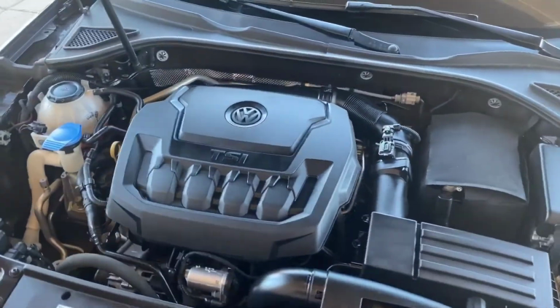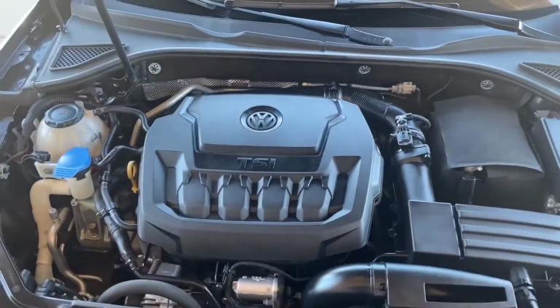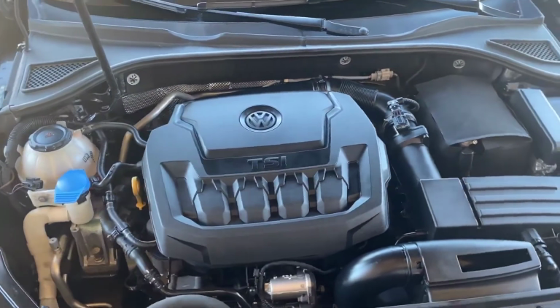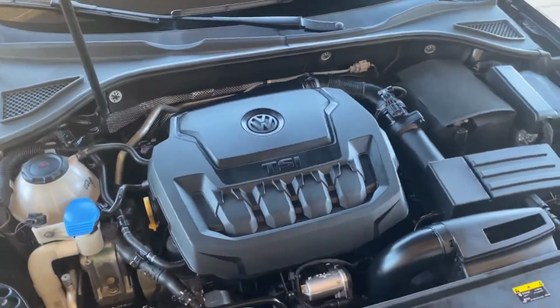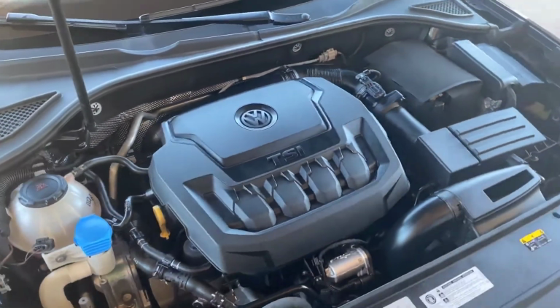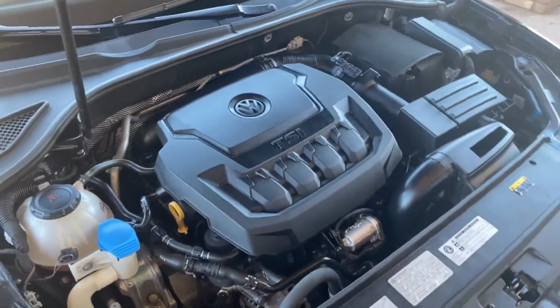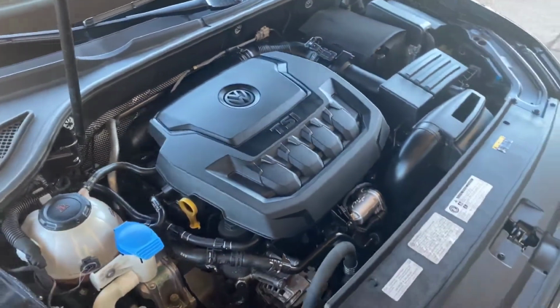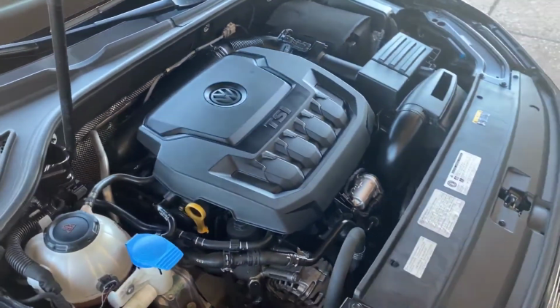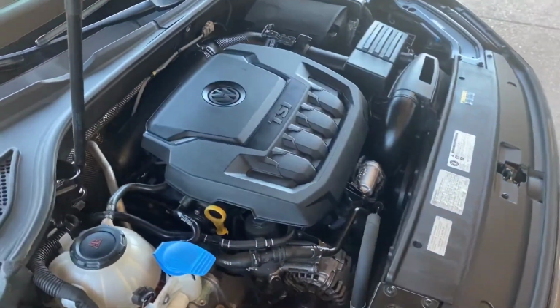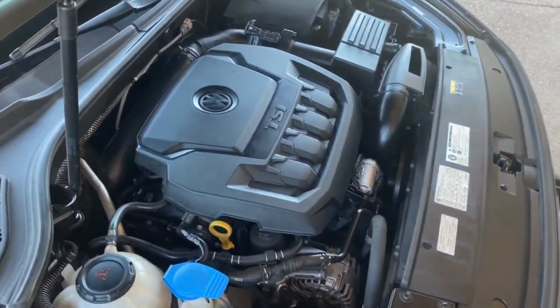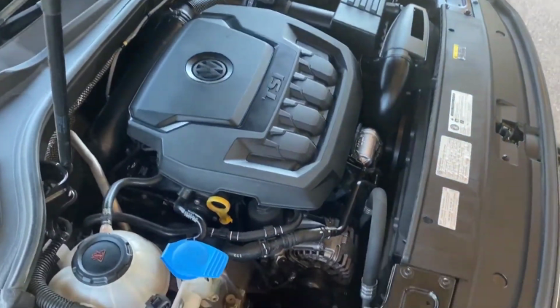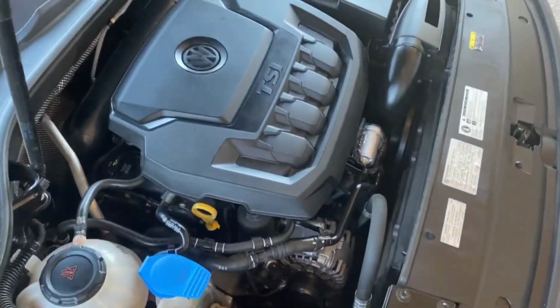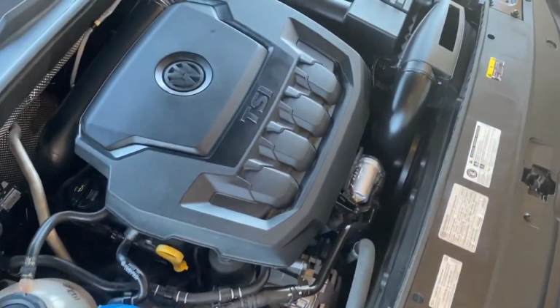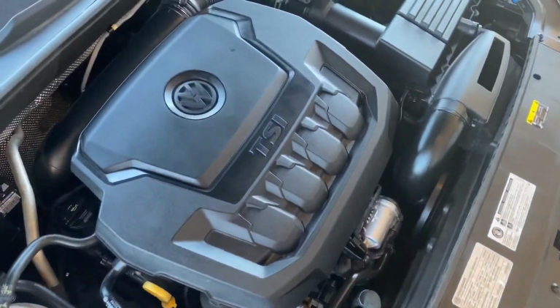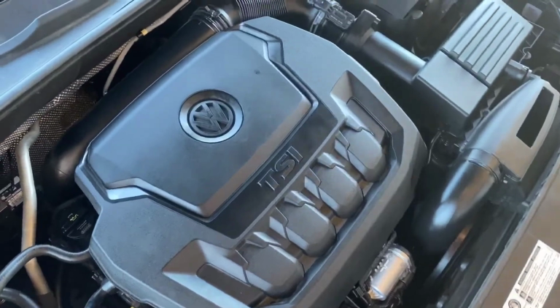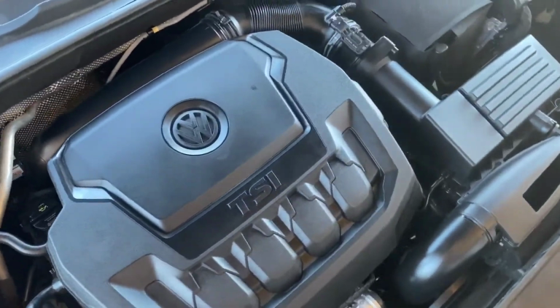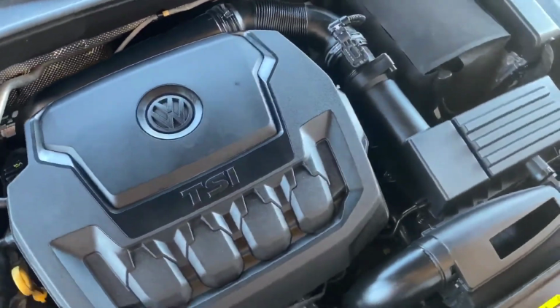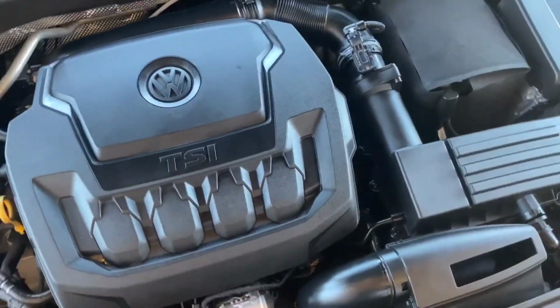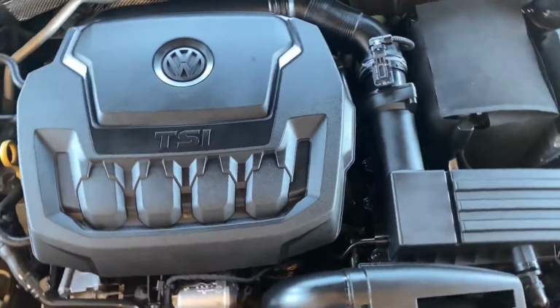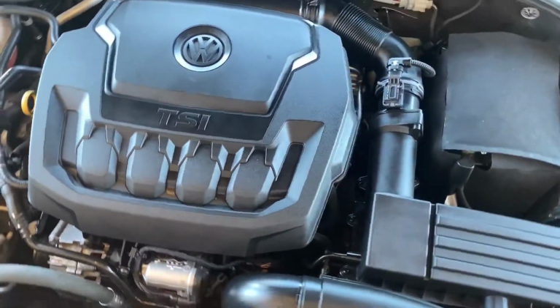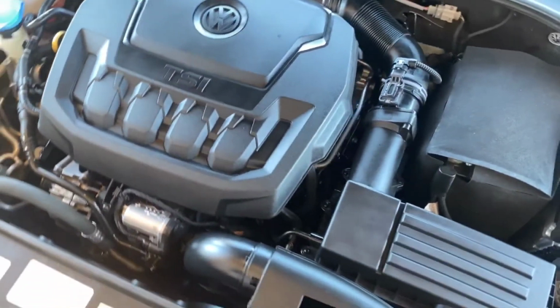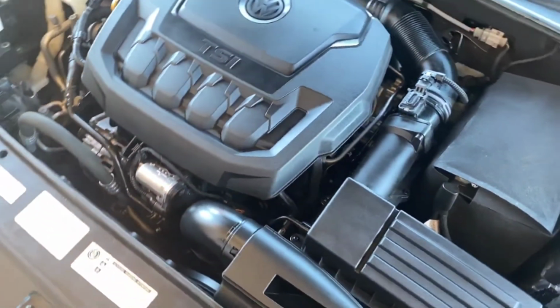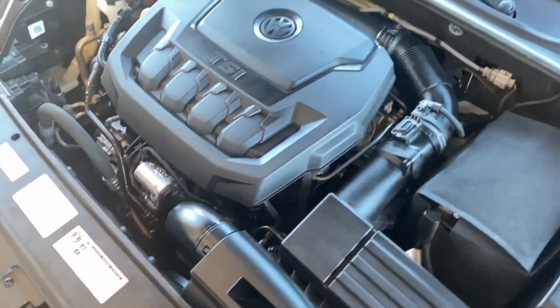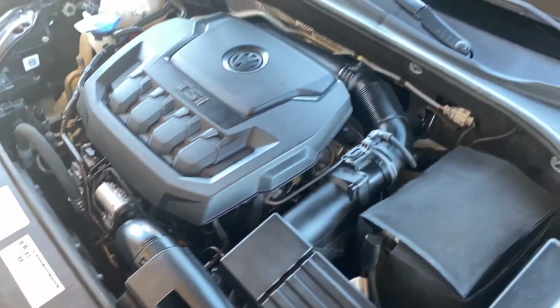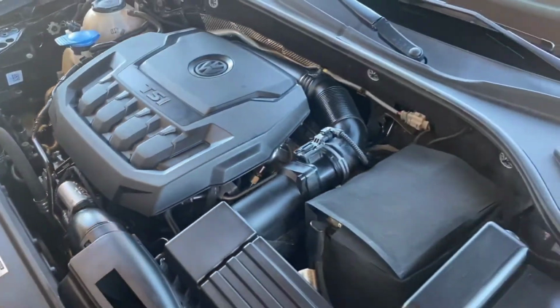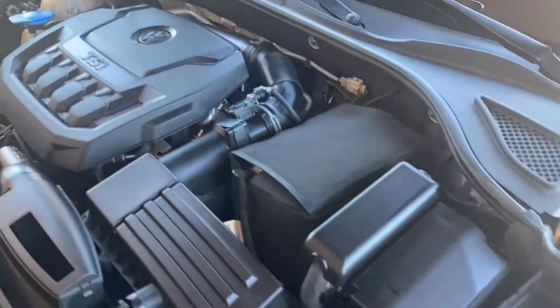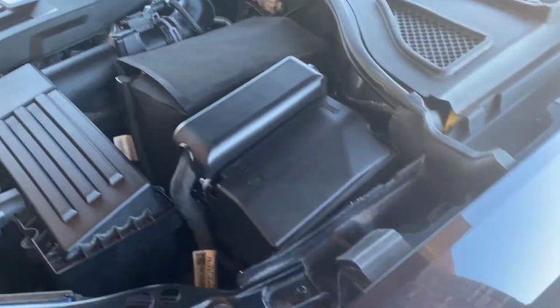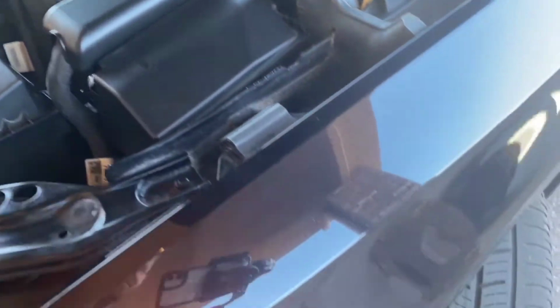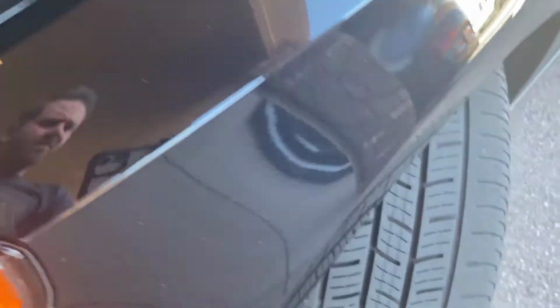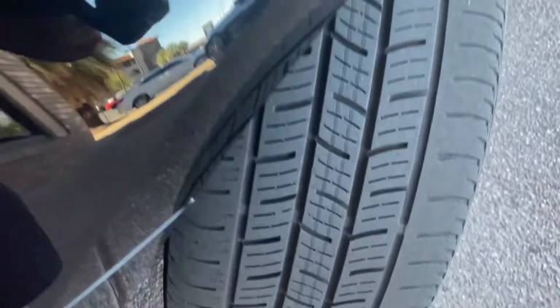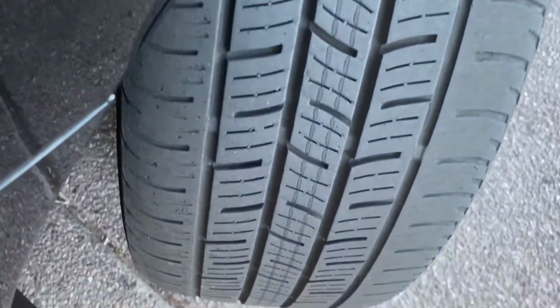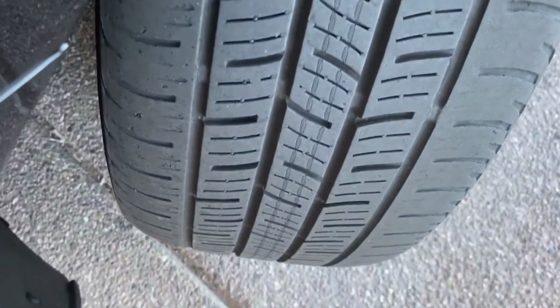And here's the engine. It's a 2.0 liter inline-four, giving you 174 horsepower. This is a great engine. Volkswagen puts this engine in all of their cars, anything from the GTI to the Golf. Great engine. Parts are easily available.